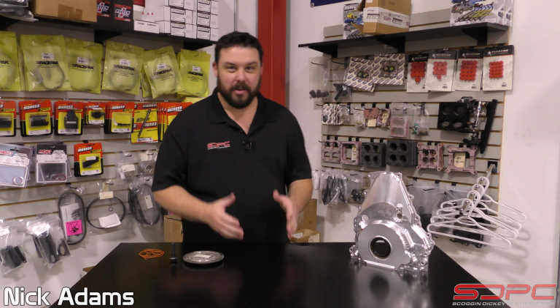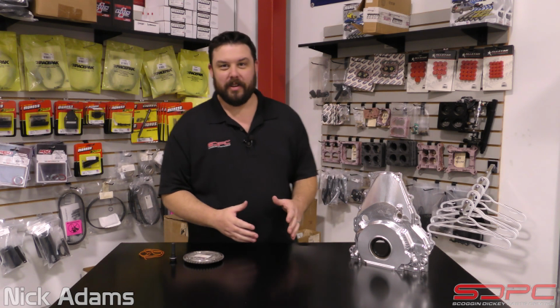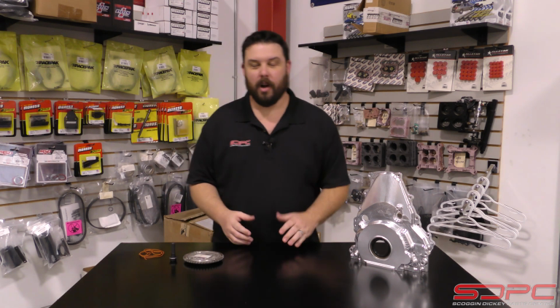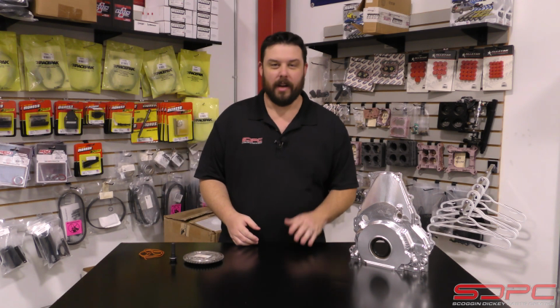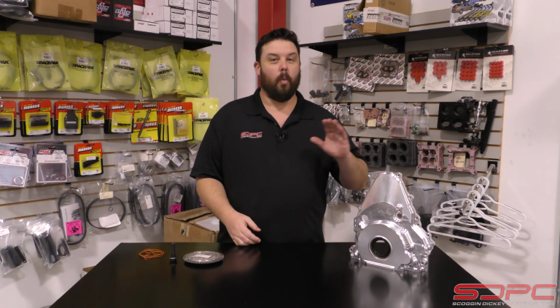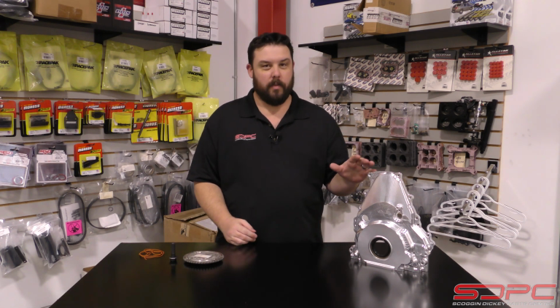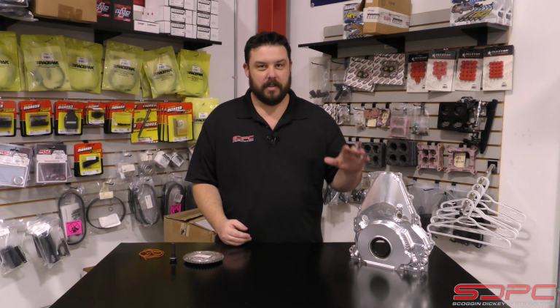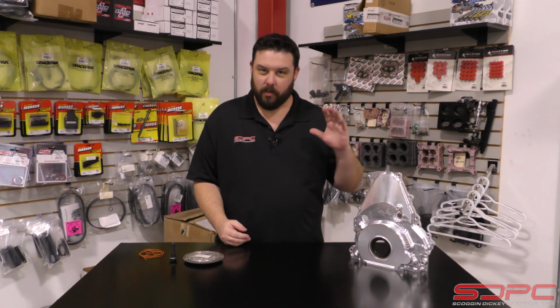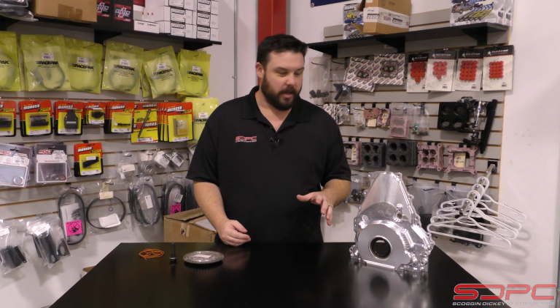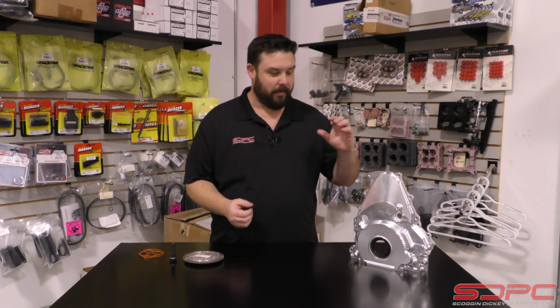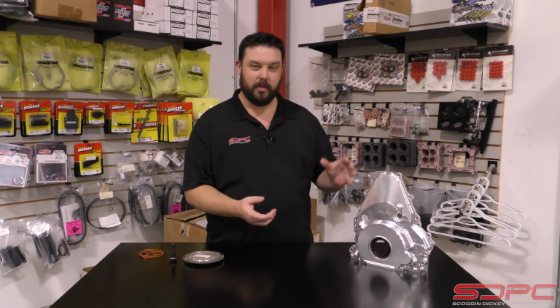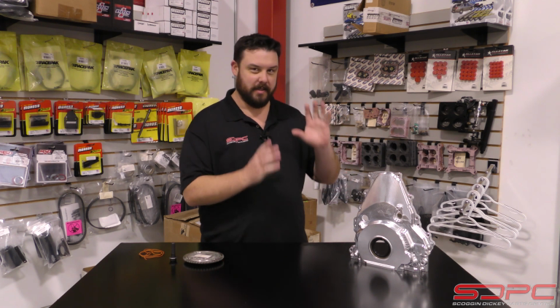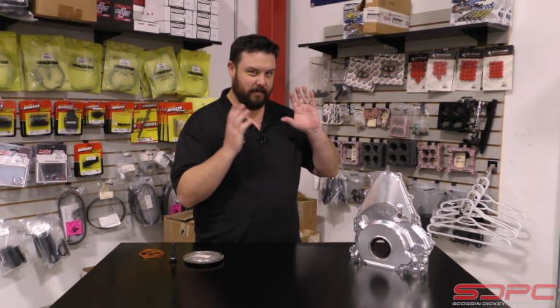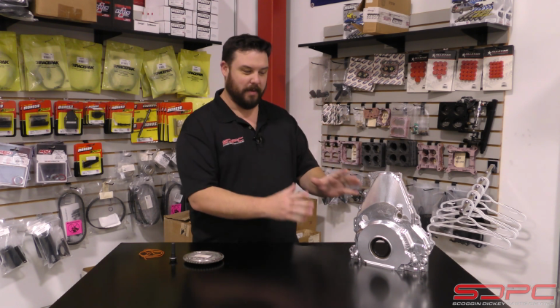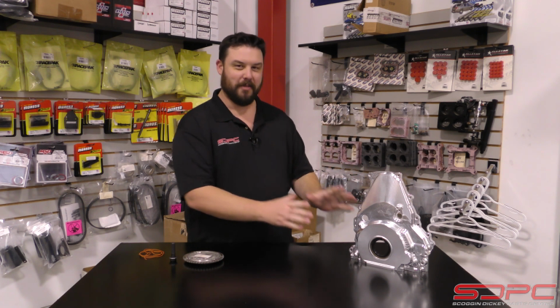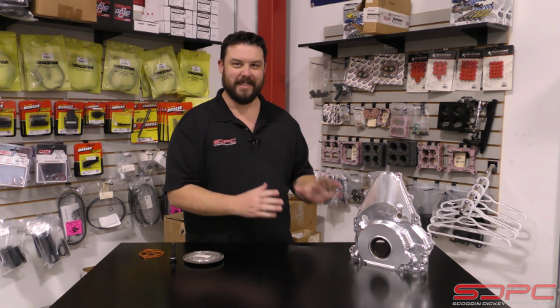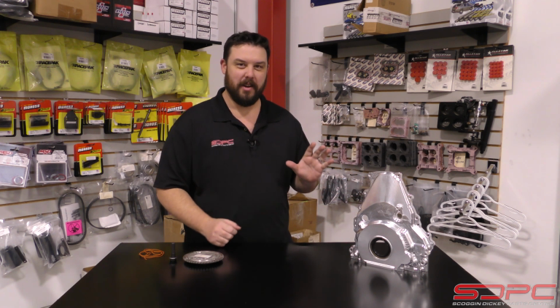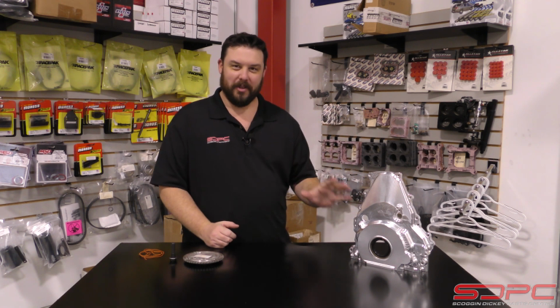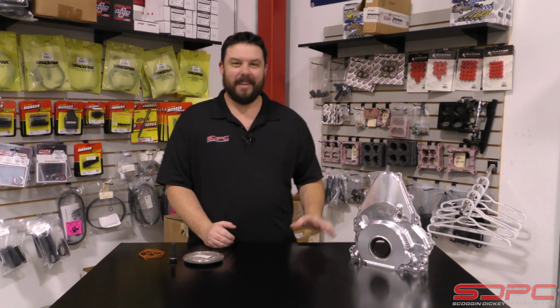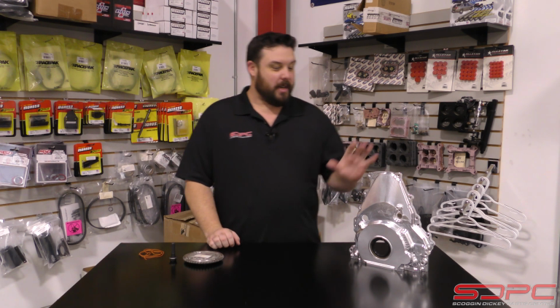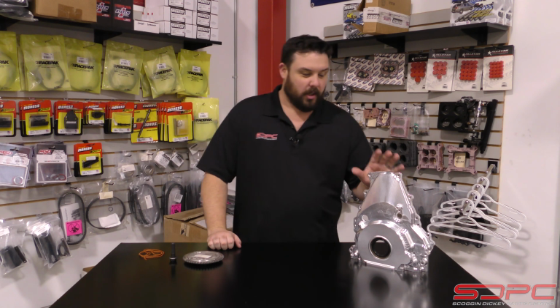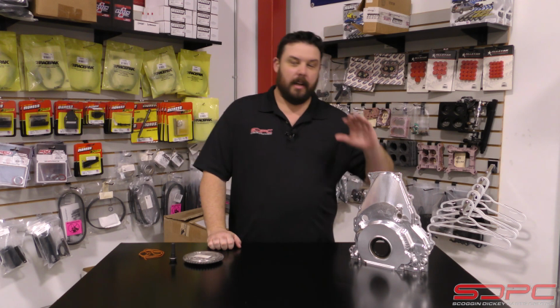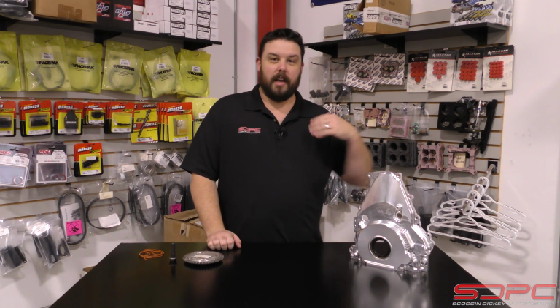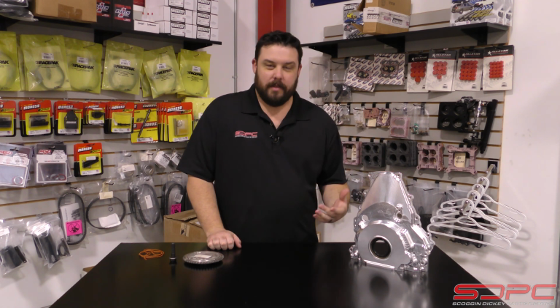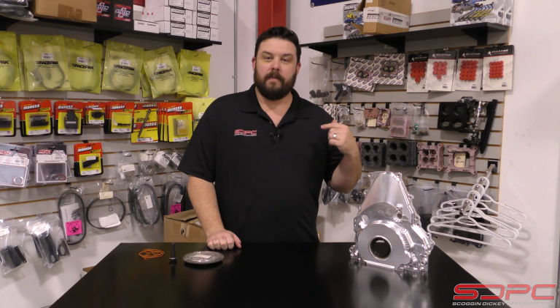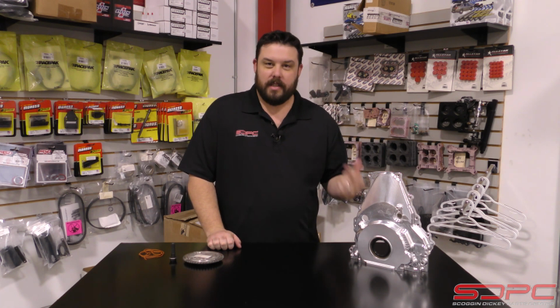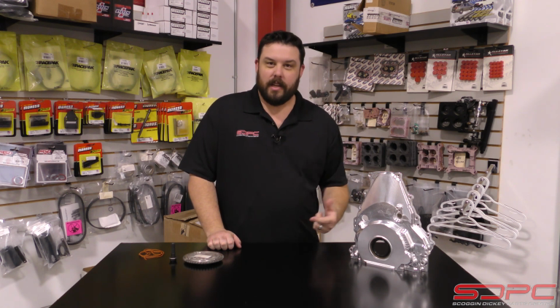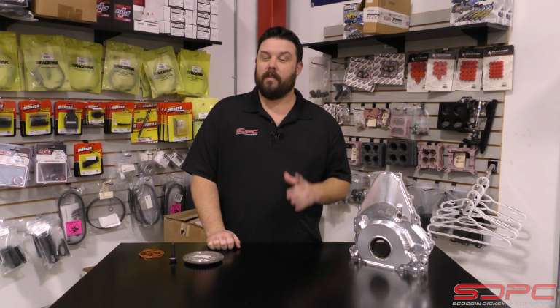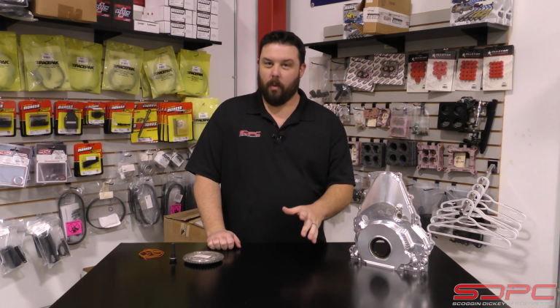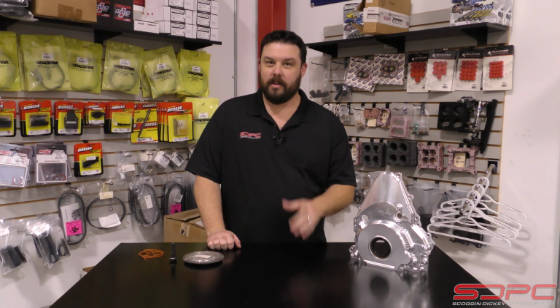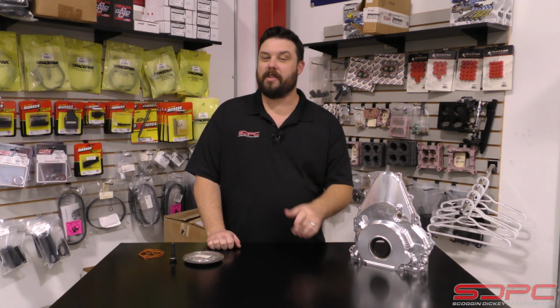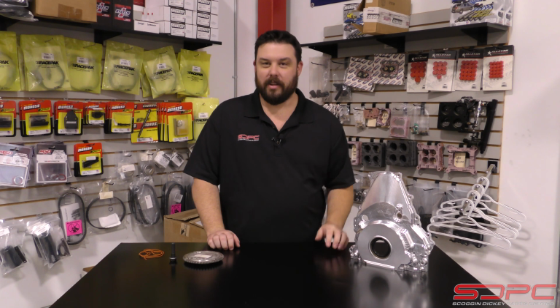We know parts availability is a big problem right now. One thing that we do have in stock that I really wanted to show off — take a look at these LME VVT delete kits for the Gen 5 LT.